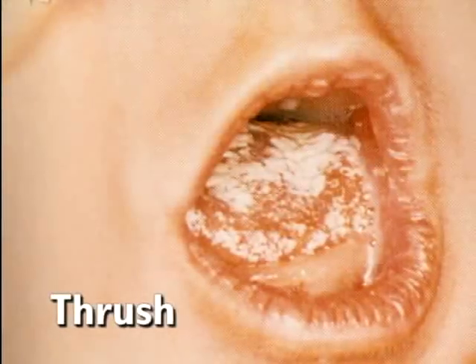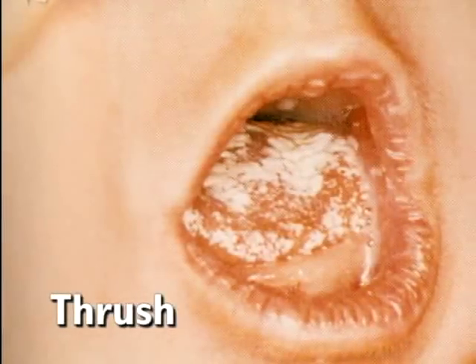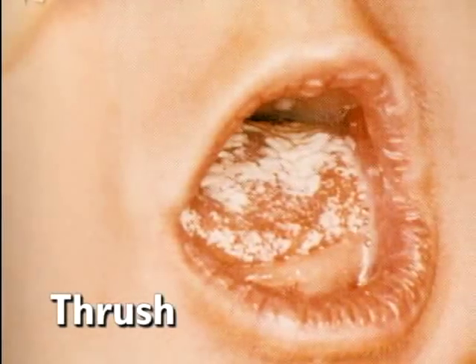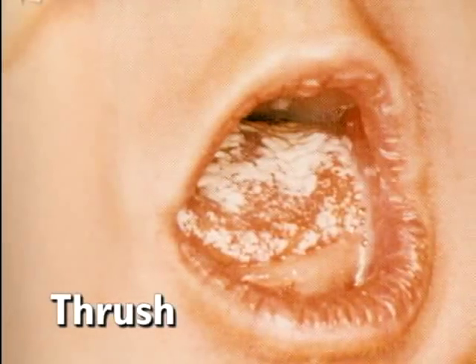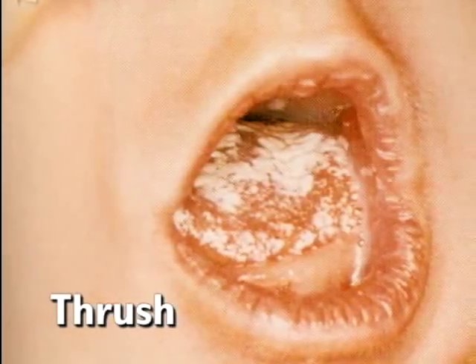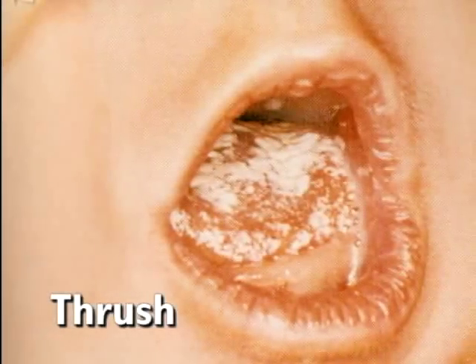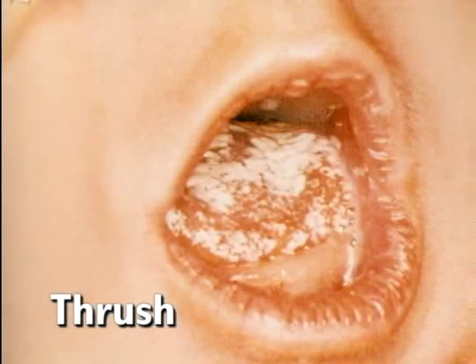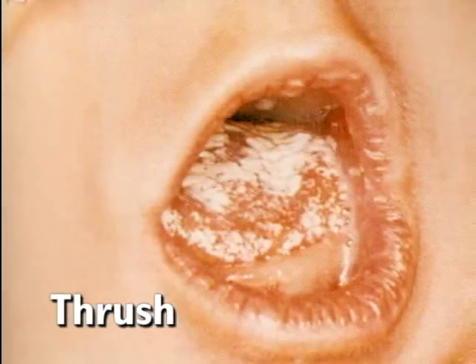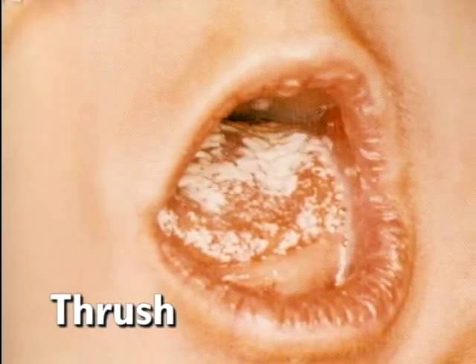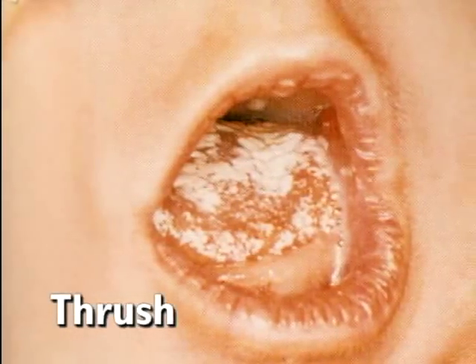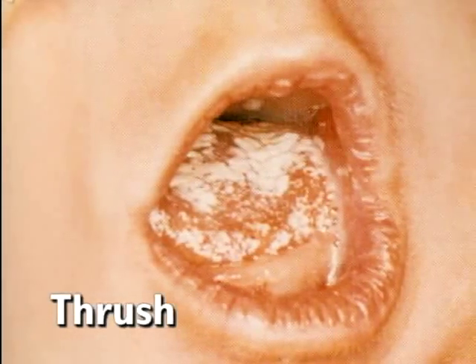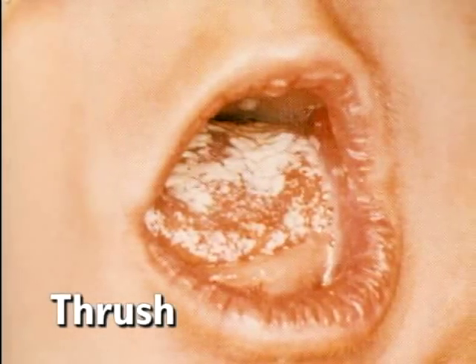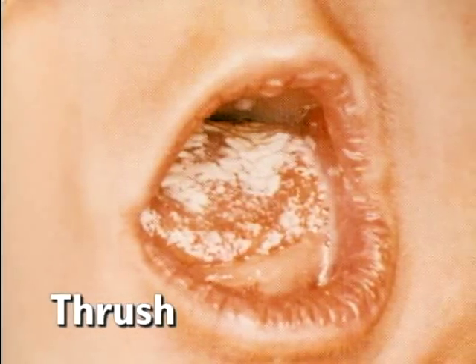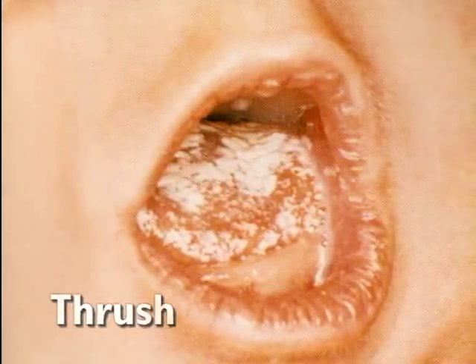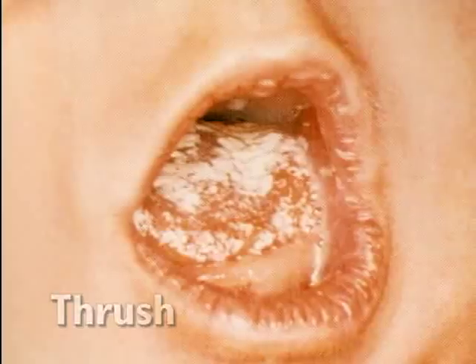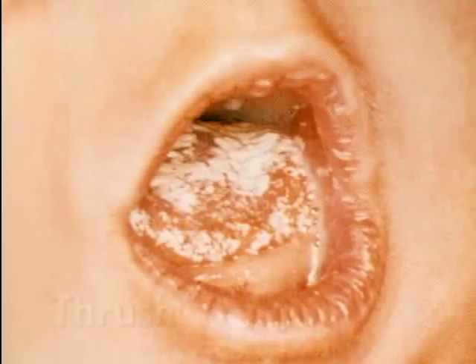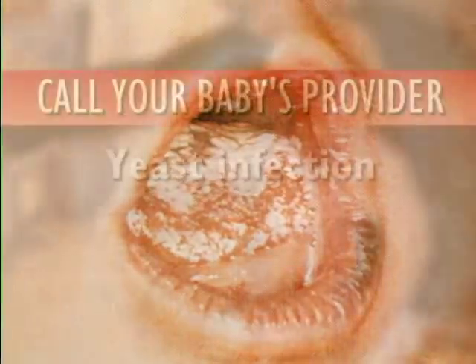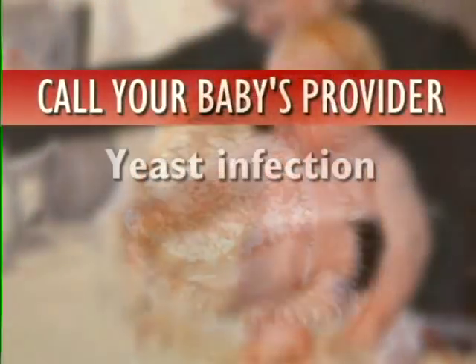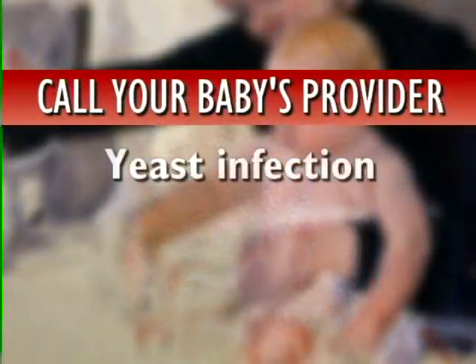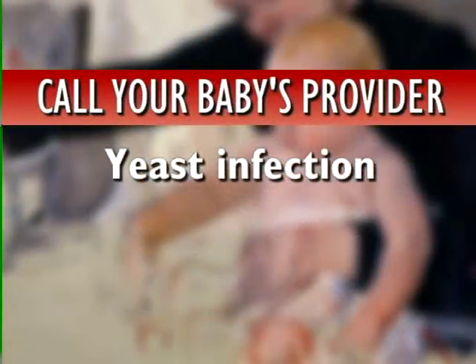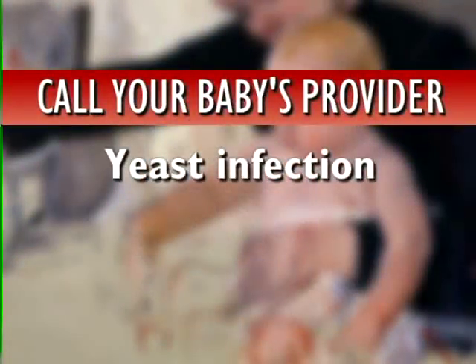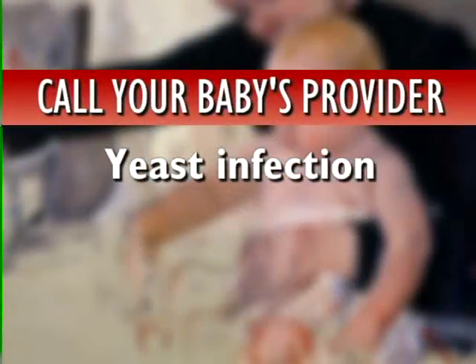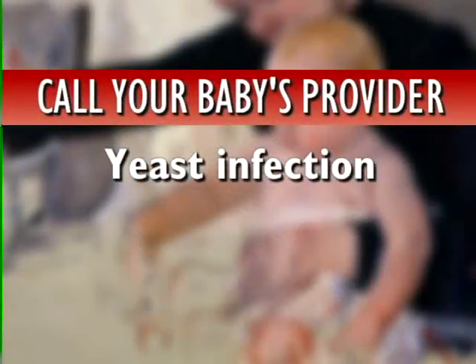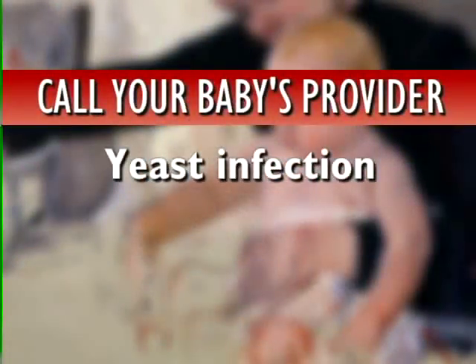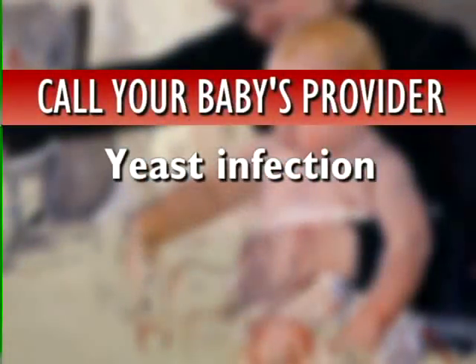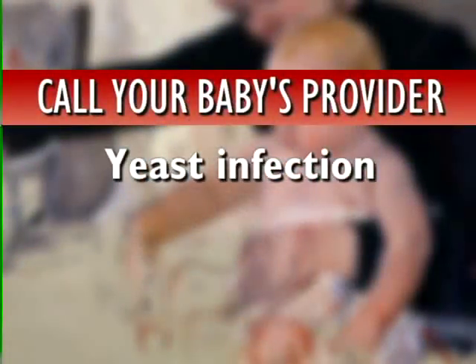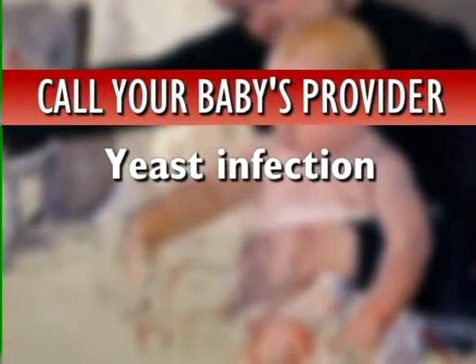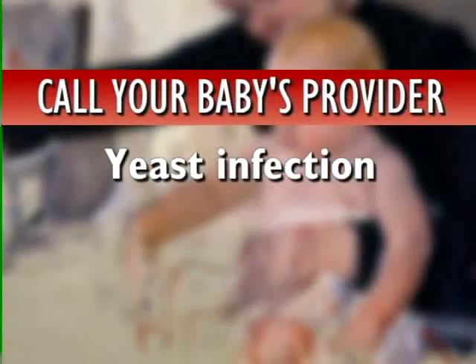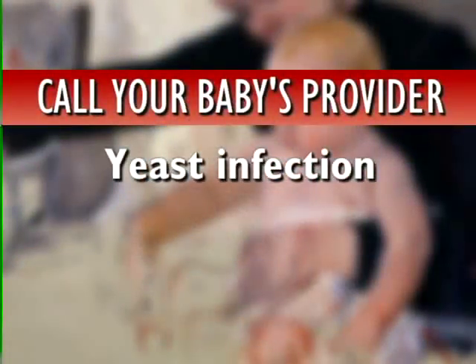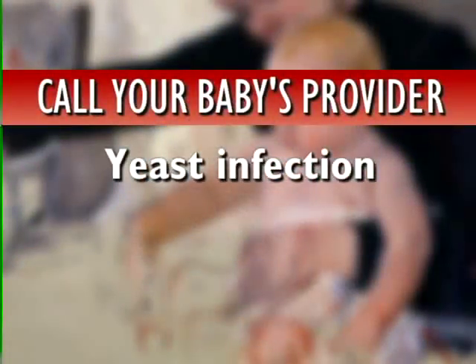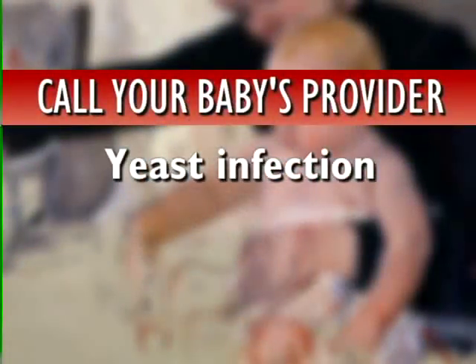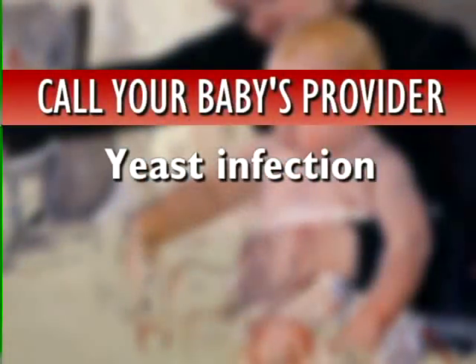If you notice white patches on your baby's tongue or a red and raw bottom, it could be the sign of a yeast infection and you should contact your baby's provider.